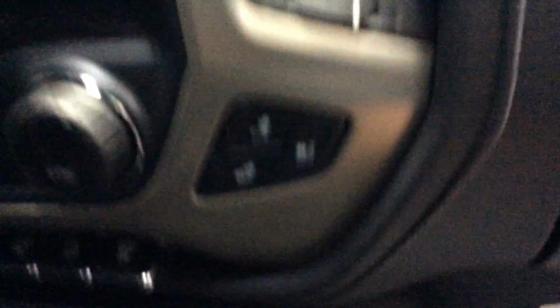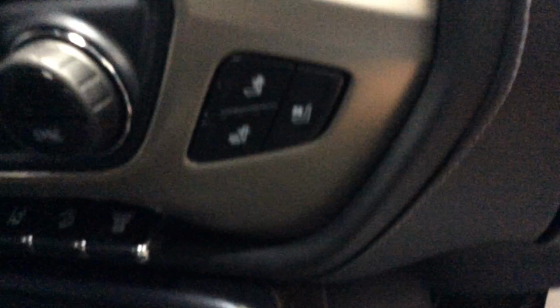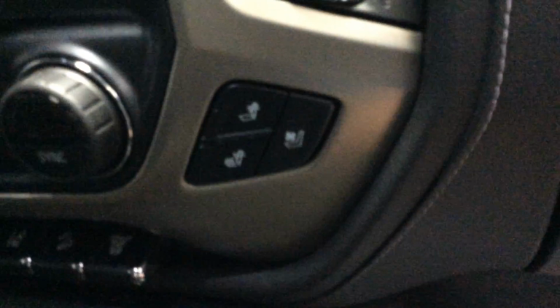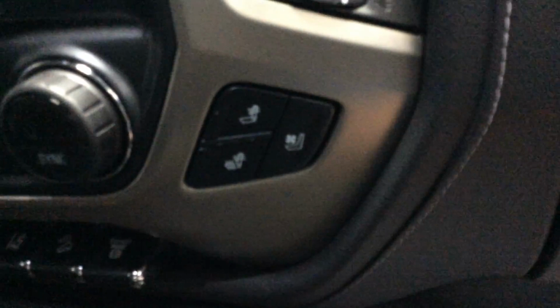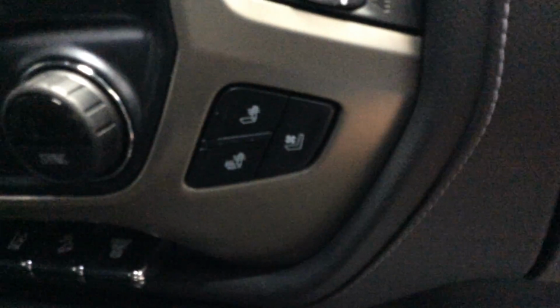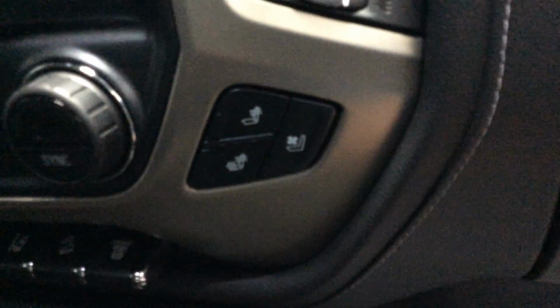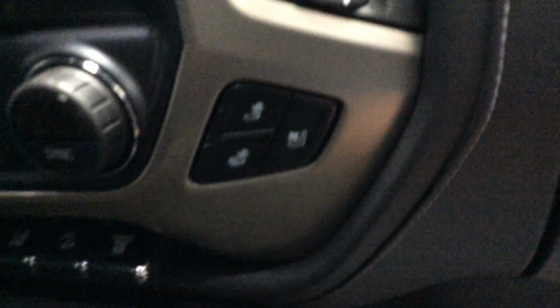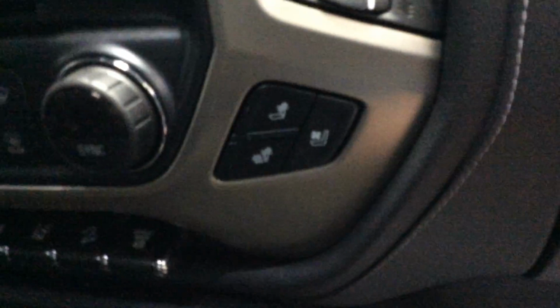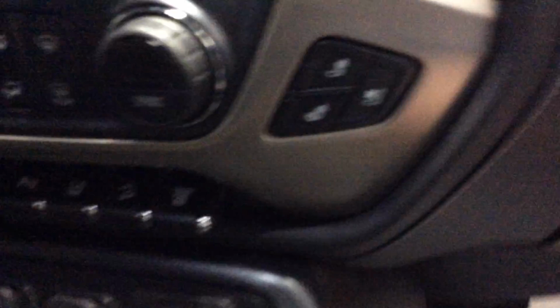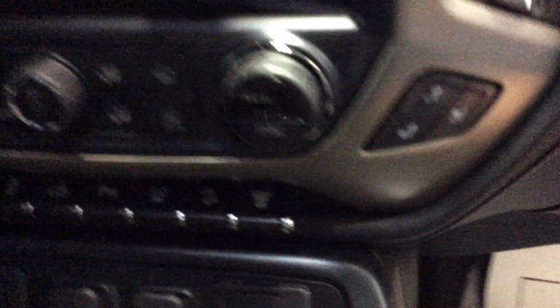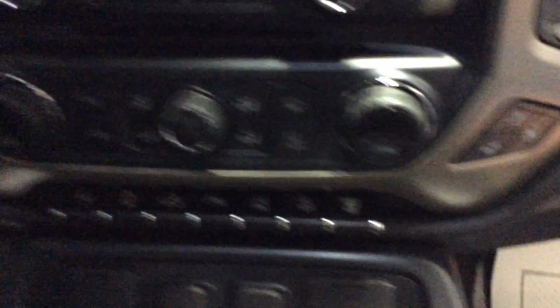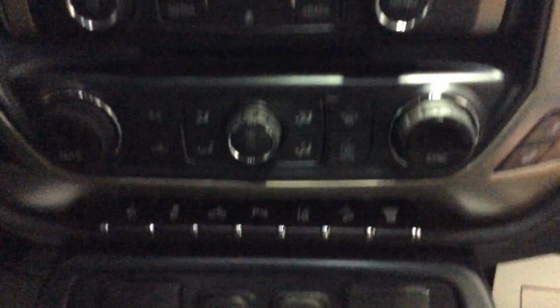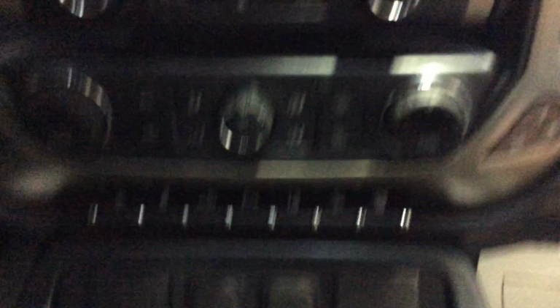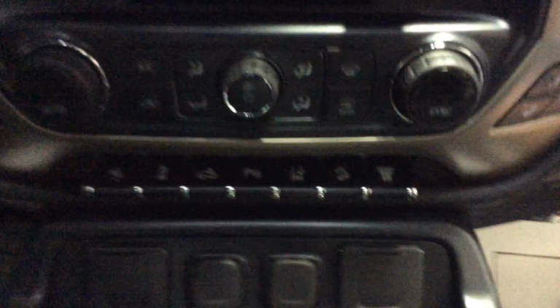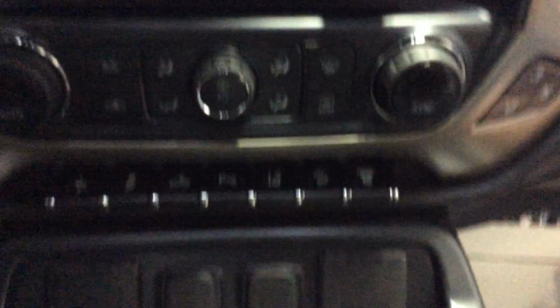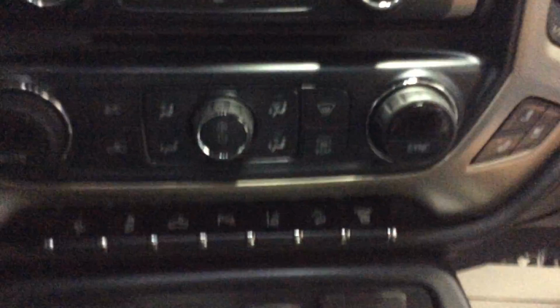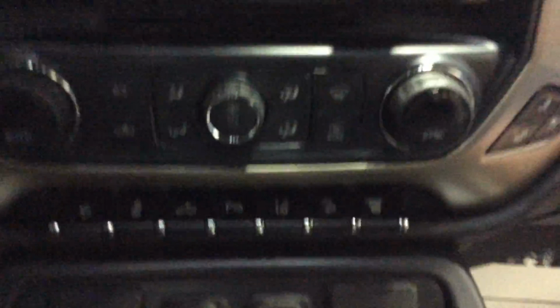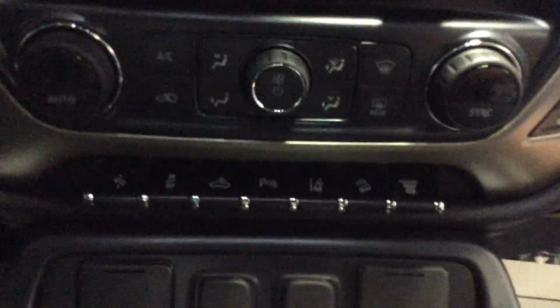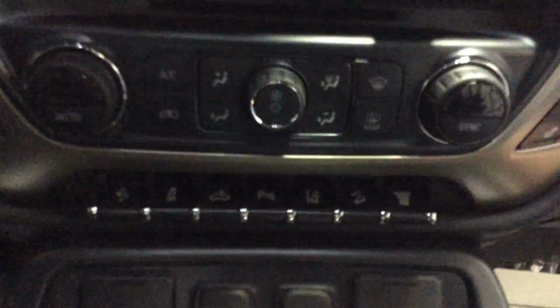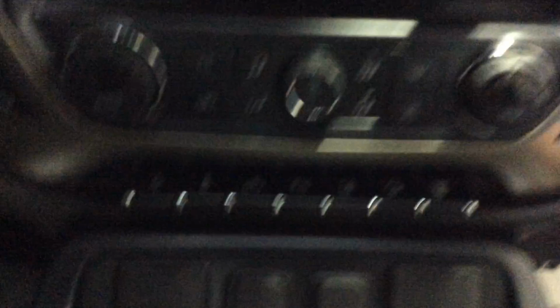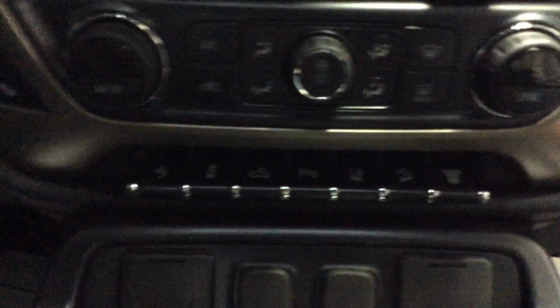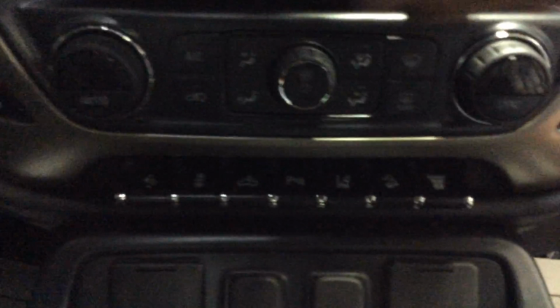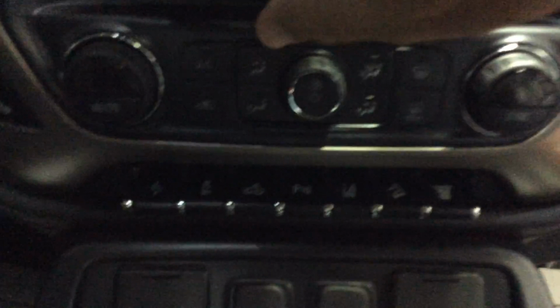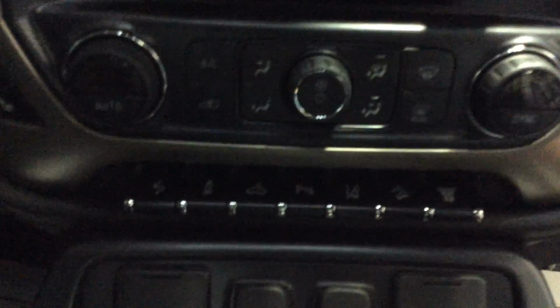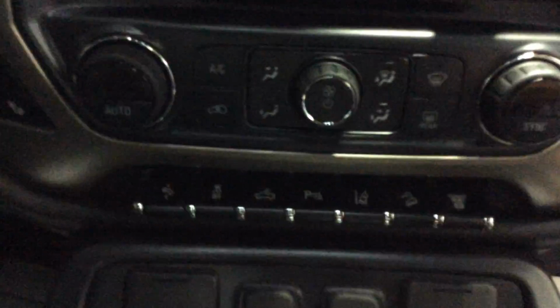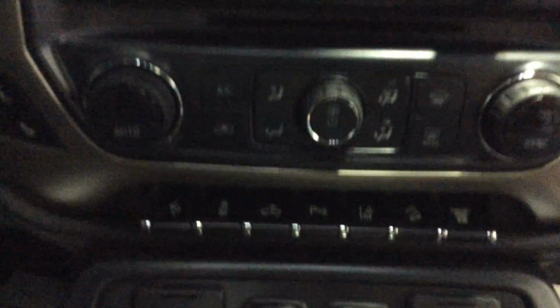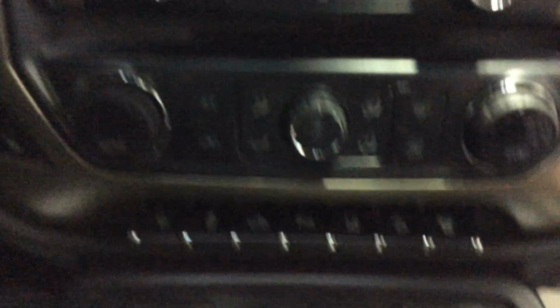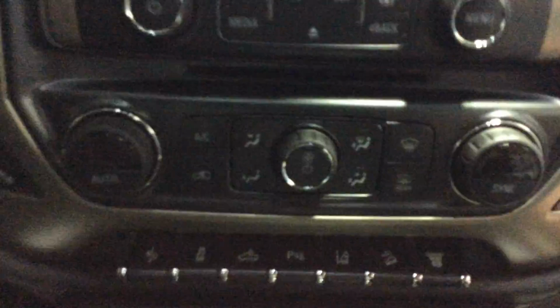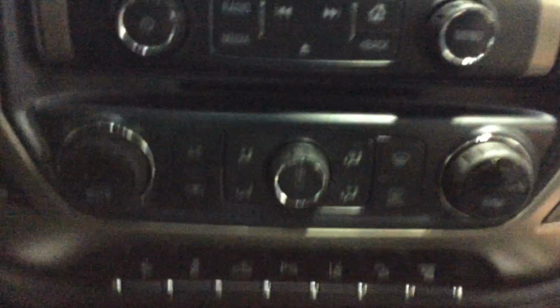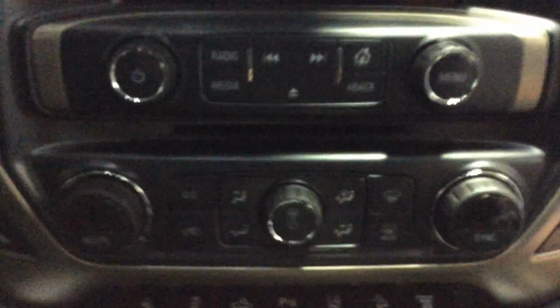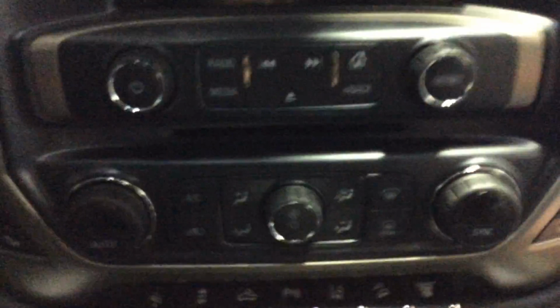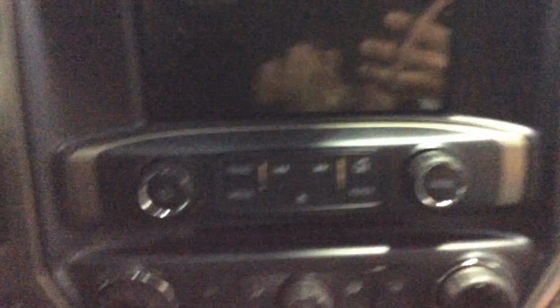Both the driver's and passenger seats are heated and cooled front seats, besides the dual automatic climate control. And then as far as the radio, it's got the IntelliLink radio system.